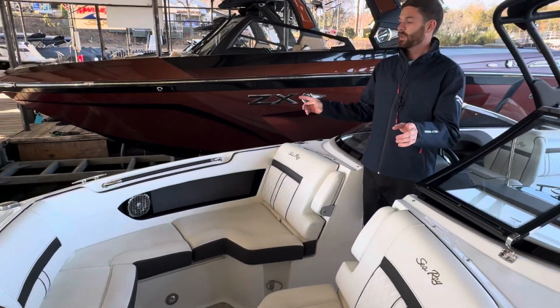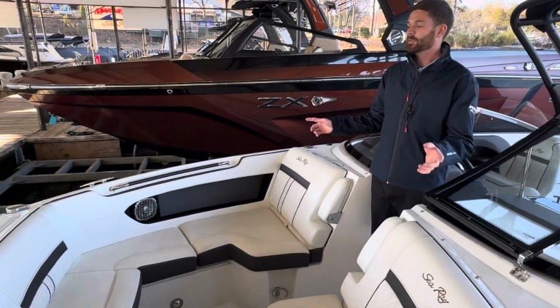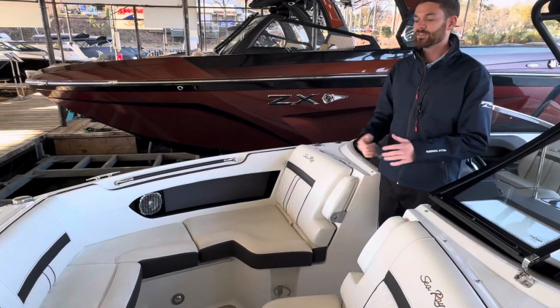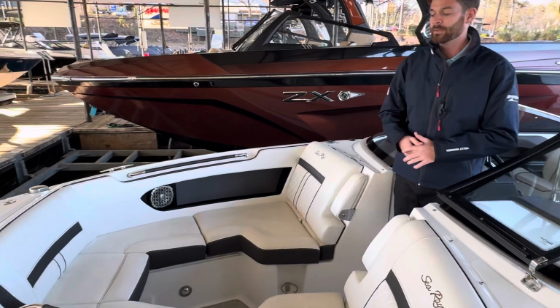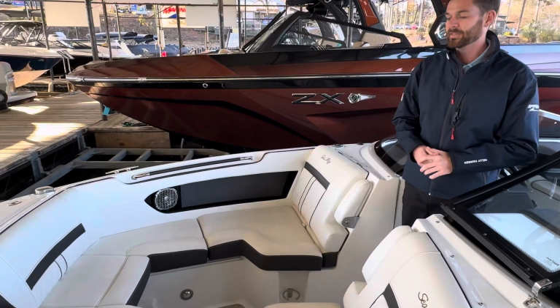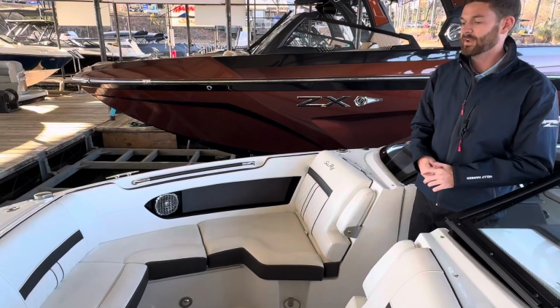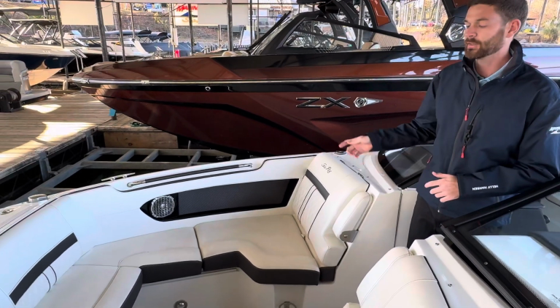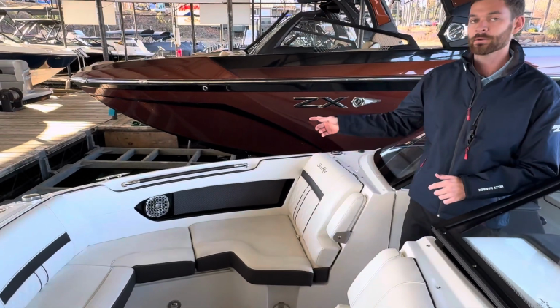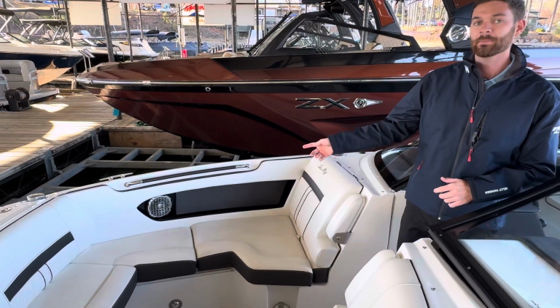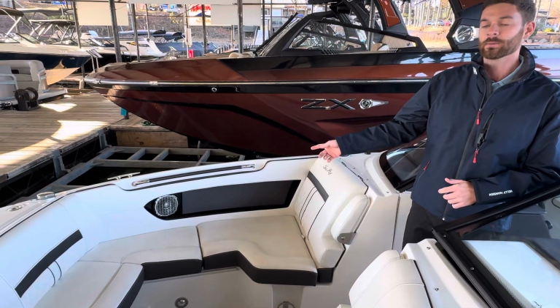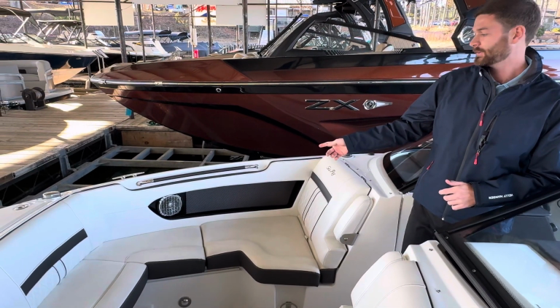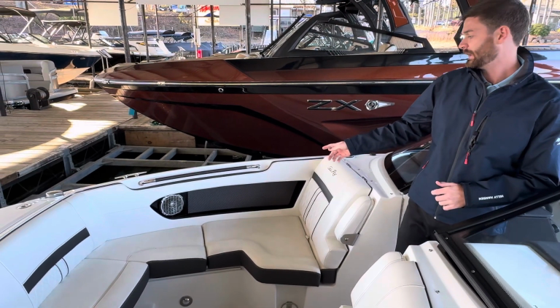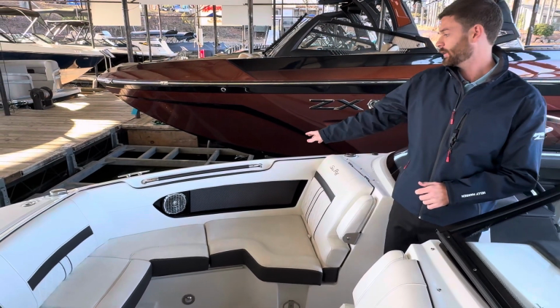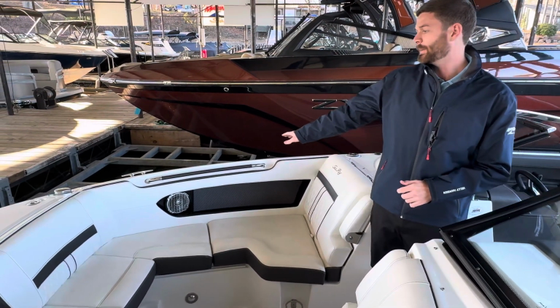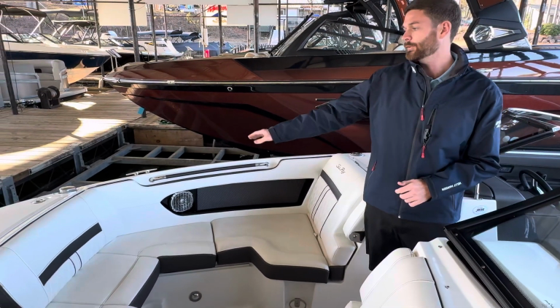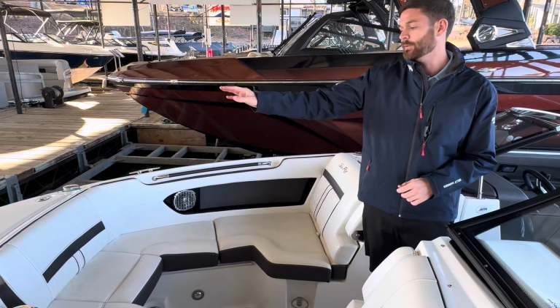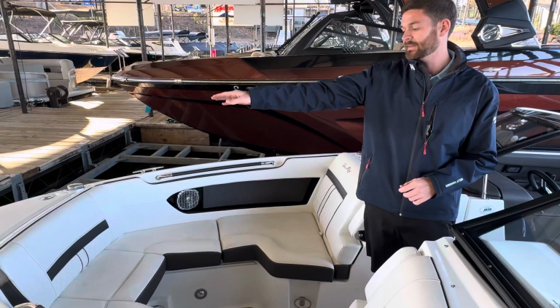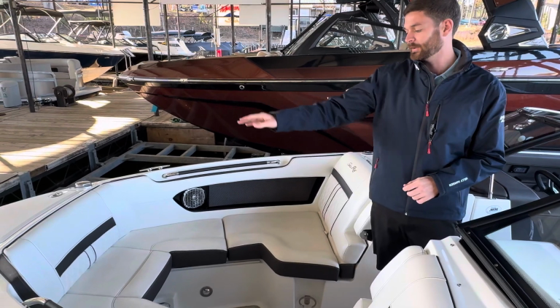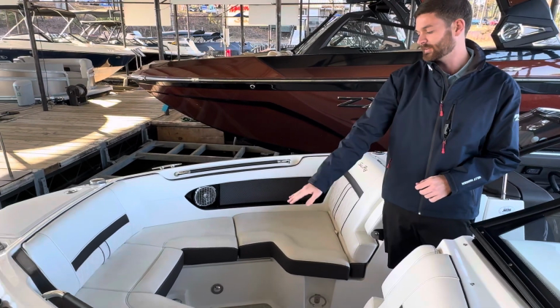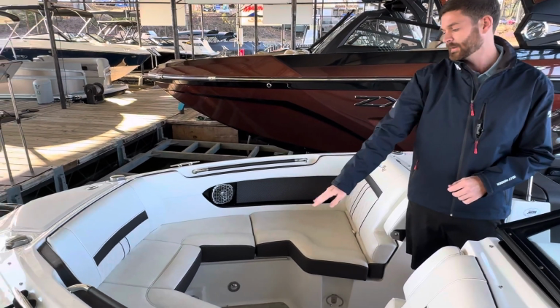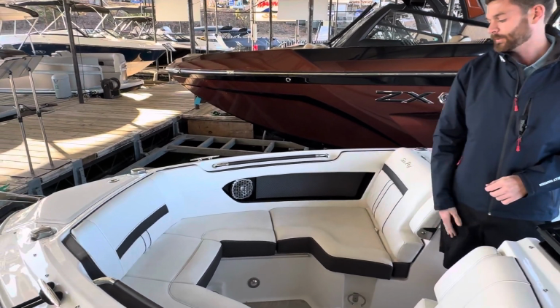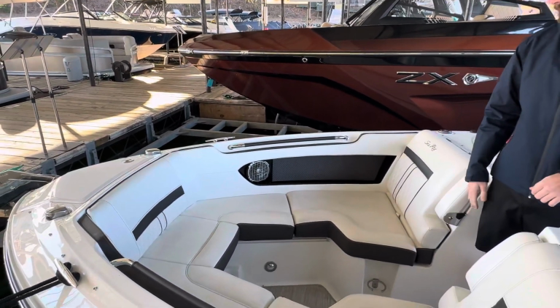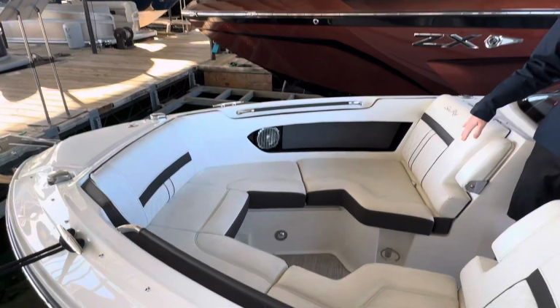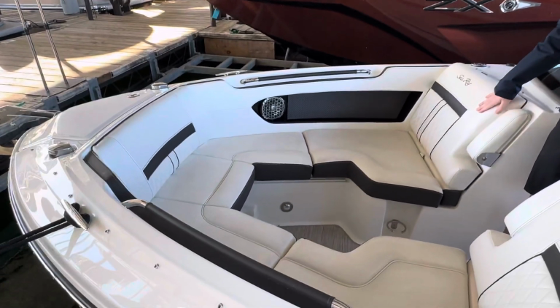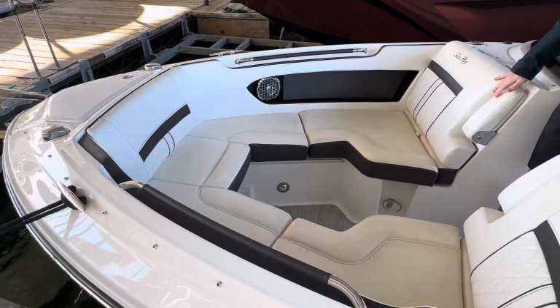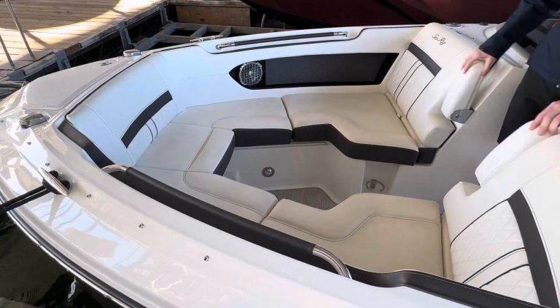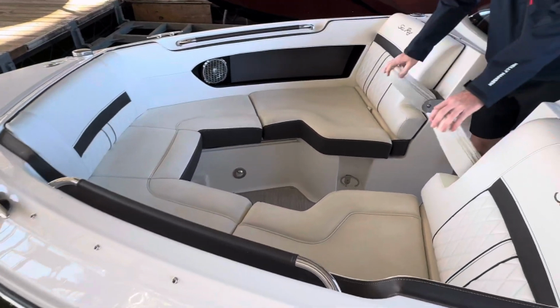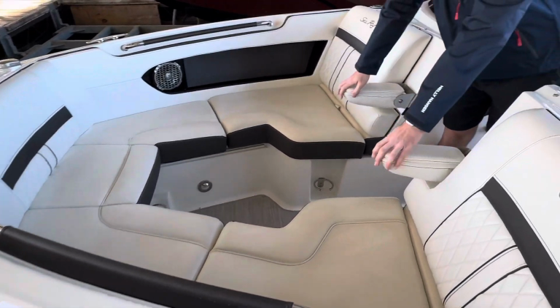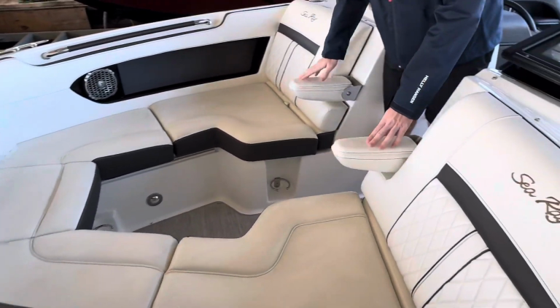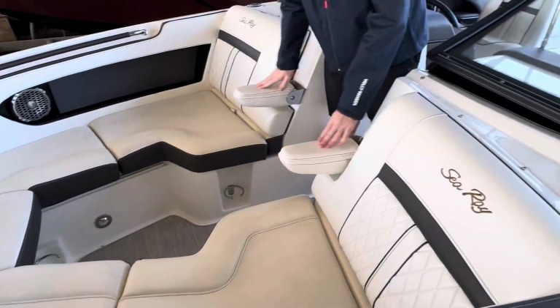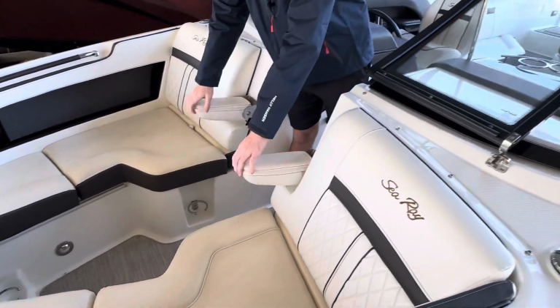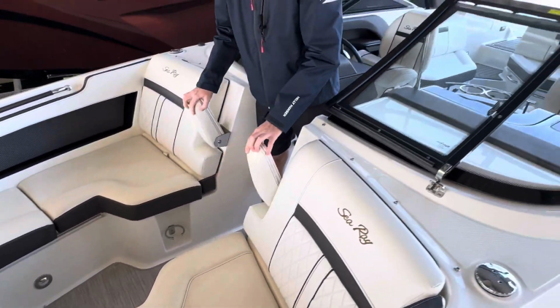Some of the features up here in the bow that I love are the leather wrap armrest and grab handles, the windless anchor system, built-in cup holders, and nice flip down armrests.